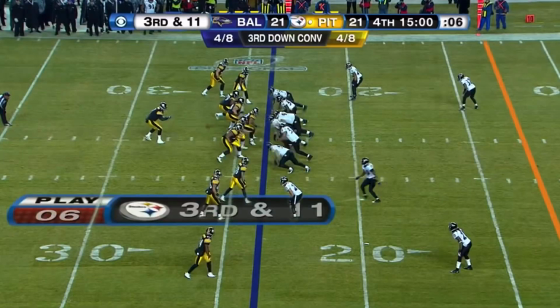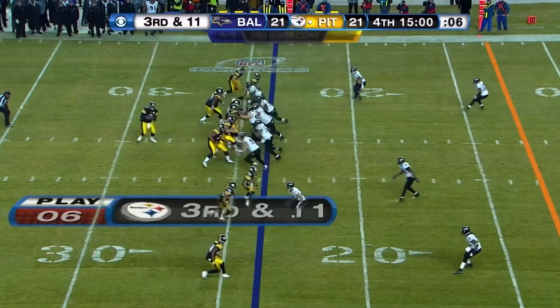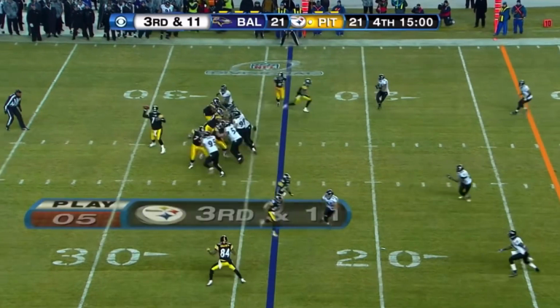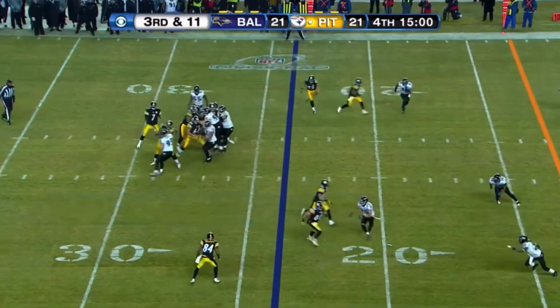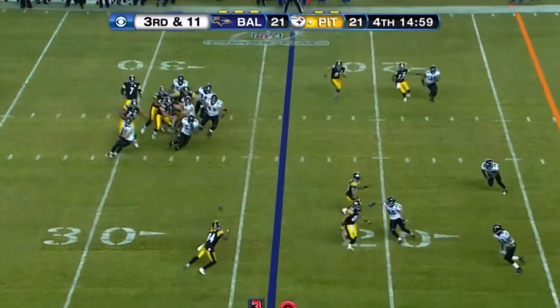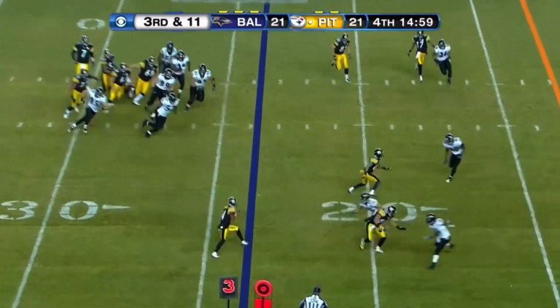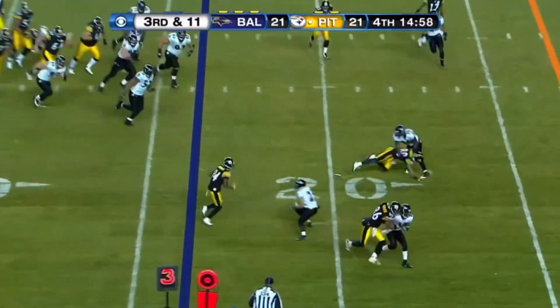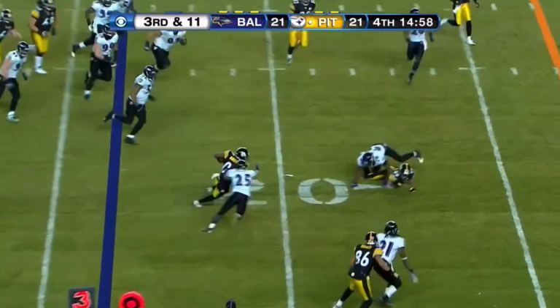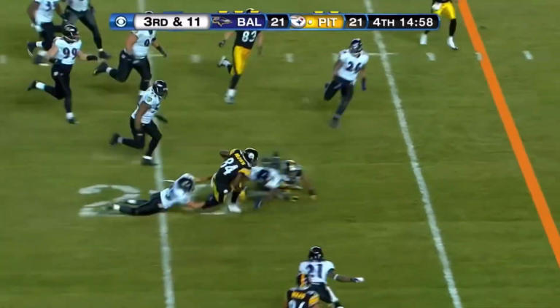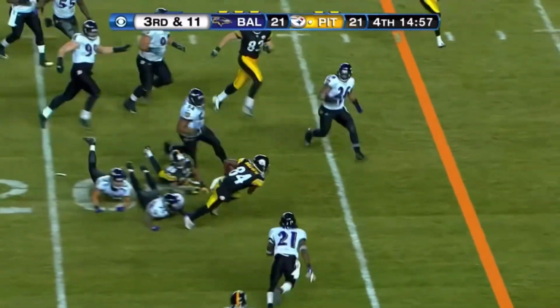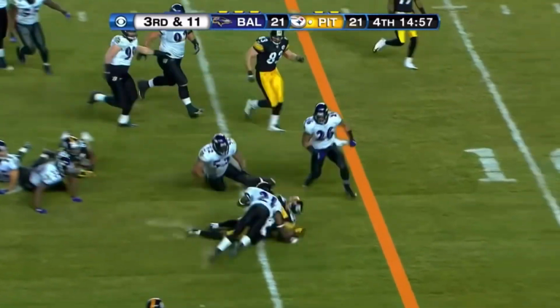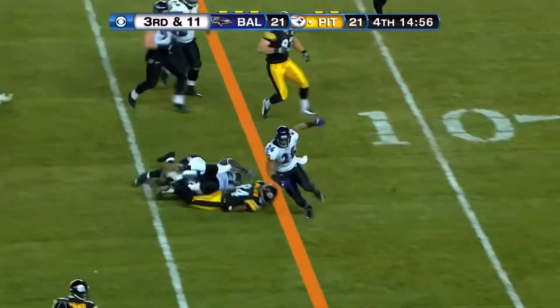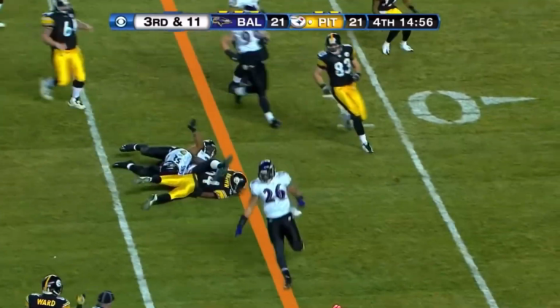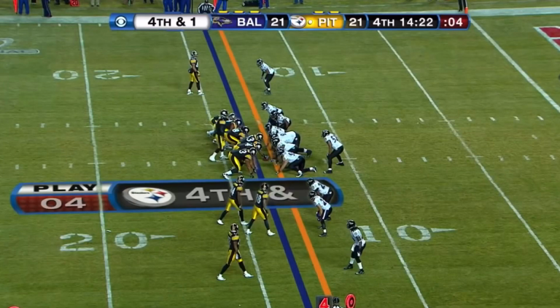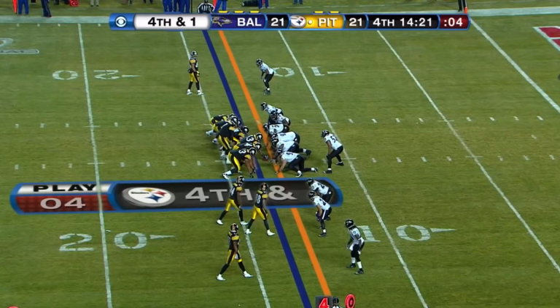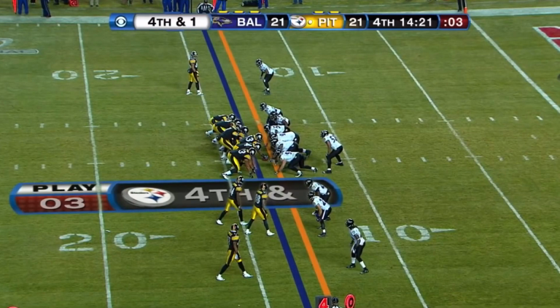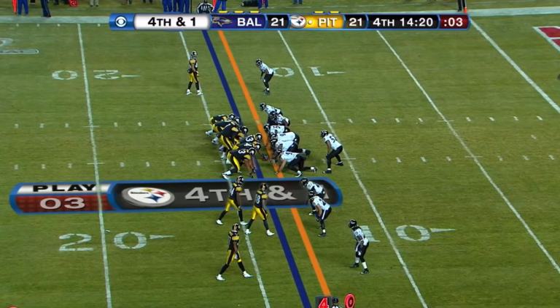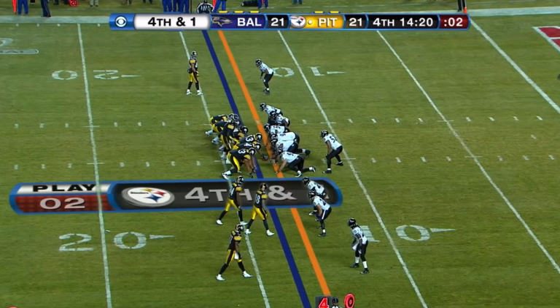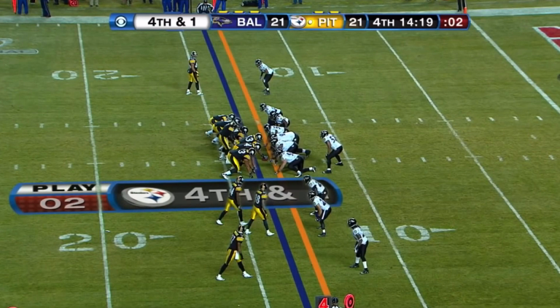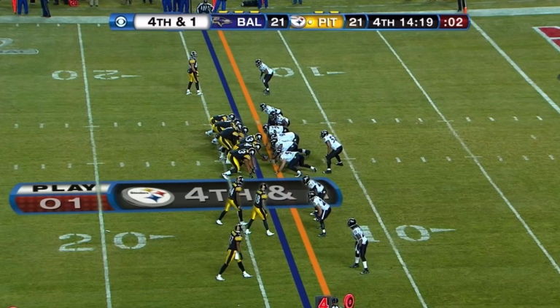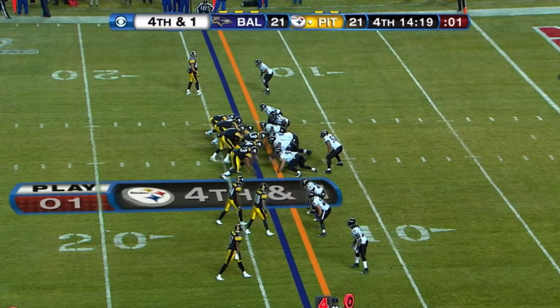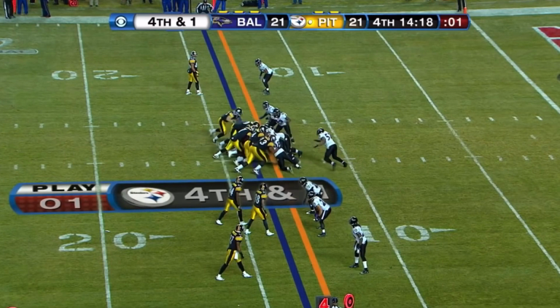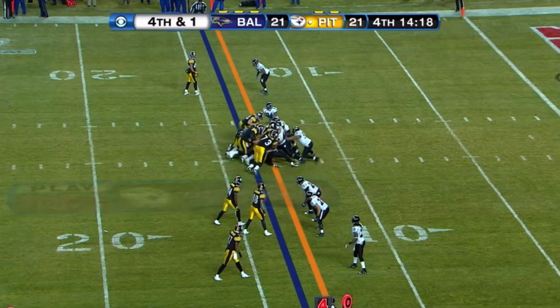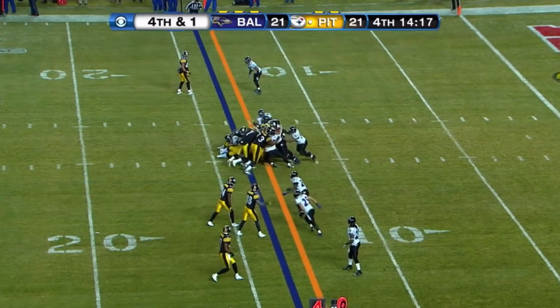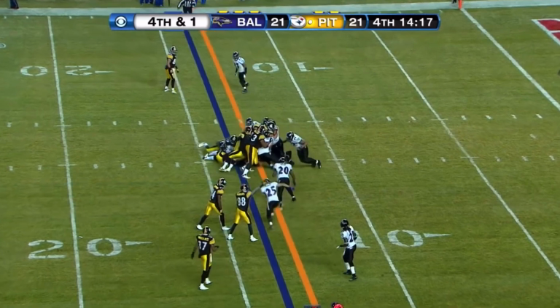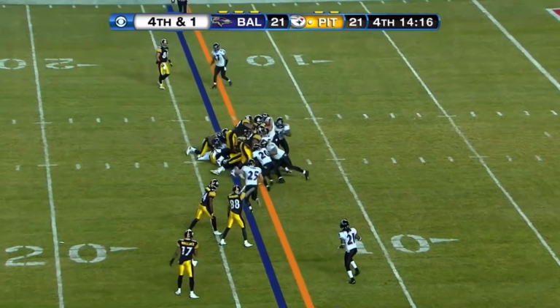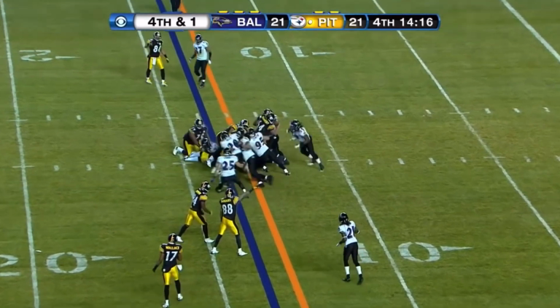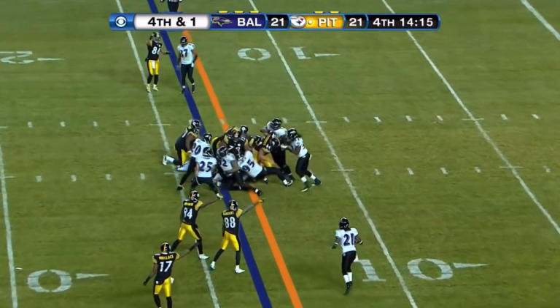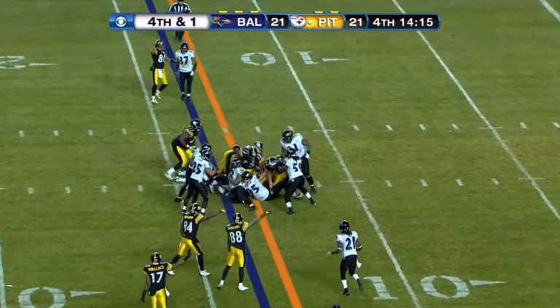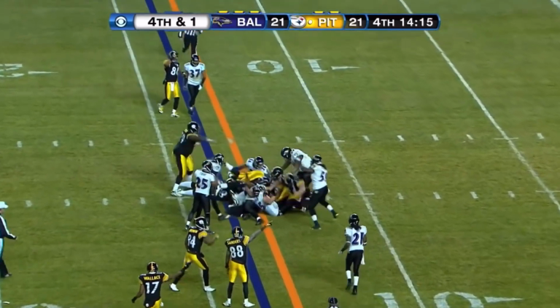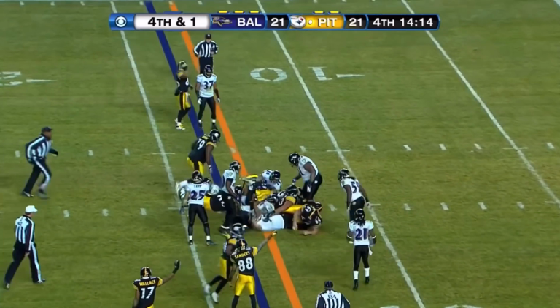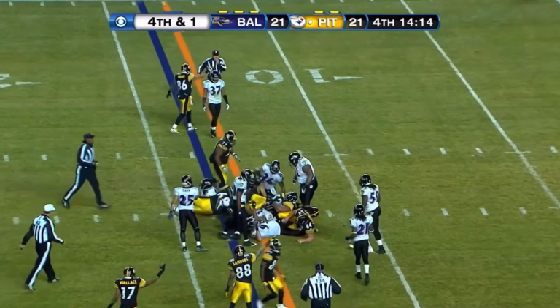Through the Steelers, quick pass to the sideline, complete to Antonio Brown. Getting anyone to jump, still not getting one to jump, and now he's going to try to sneak. And he gets it.